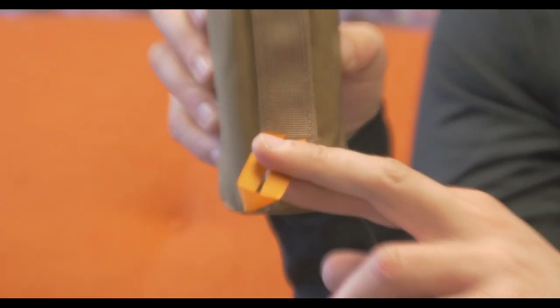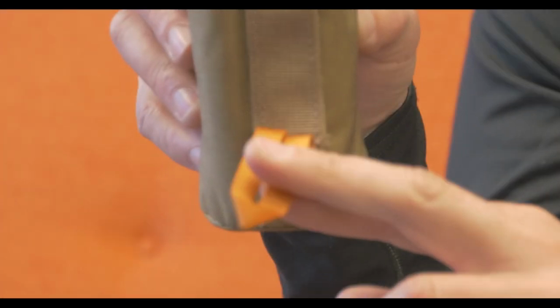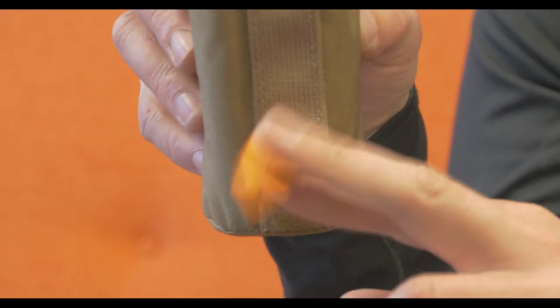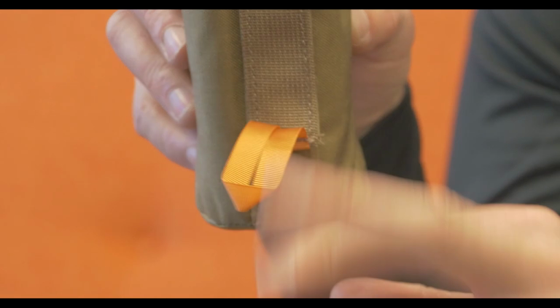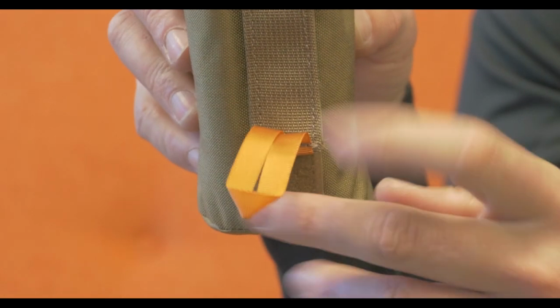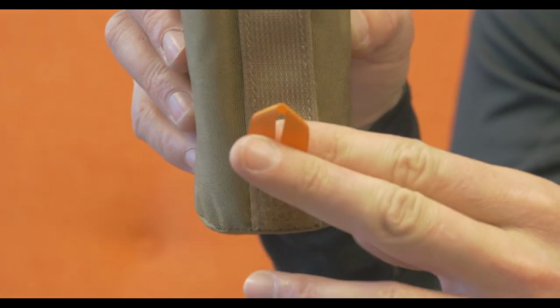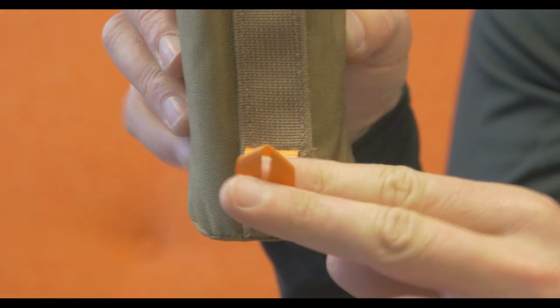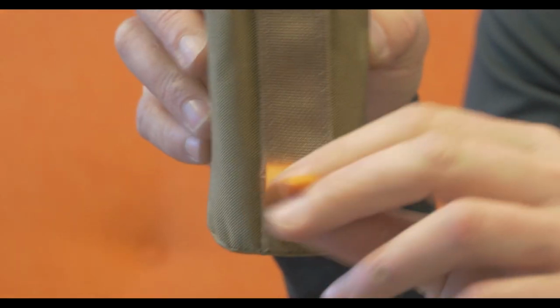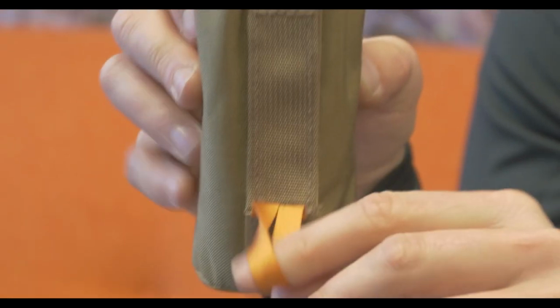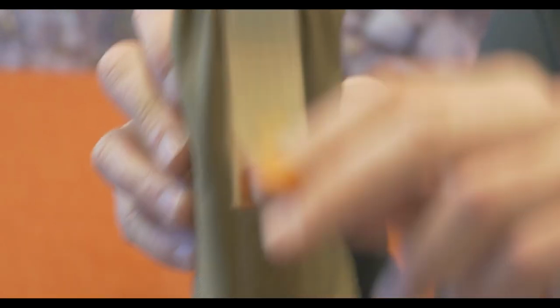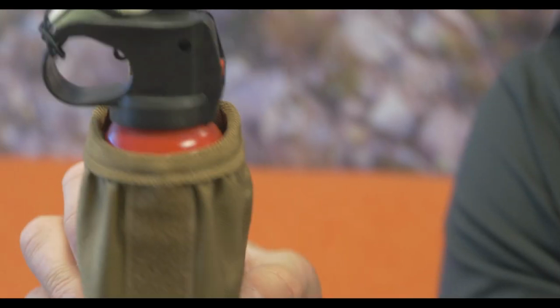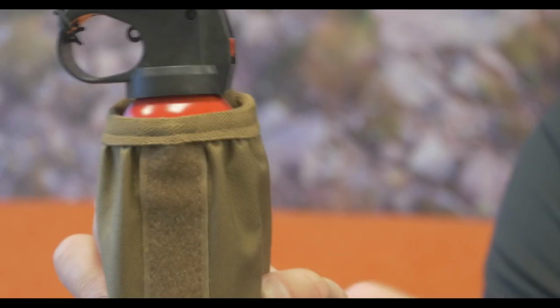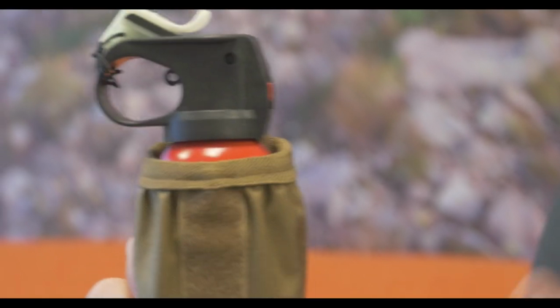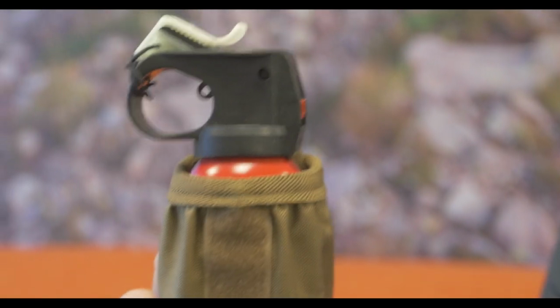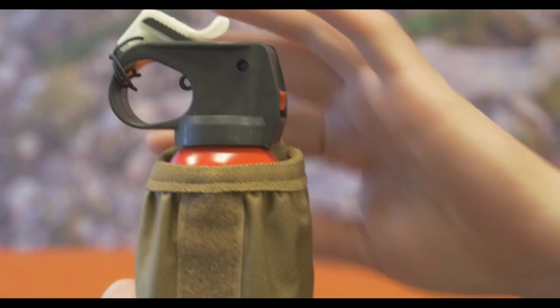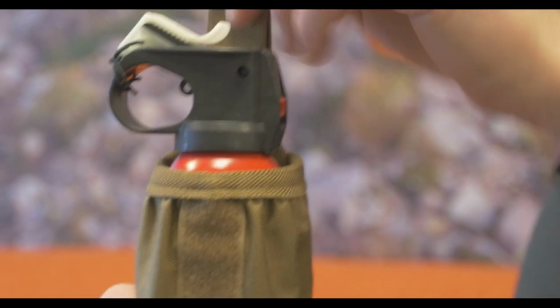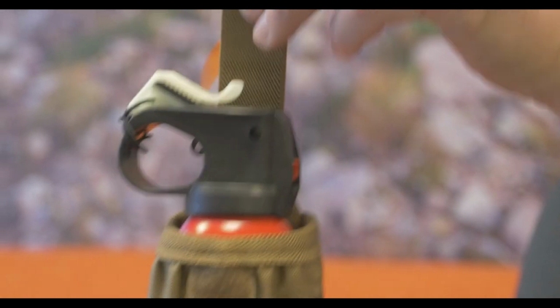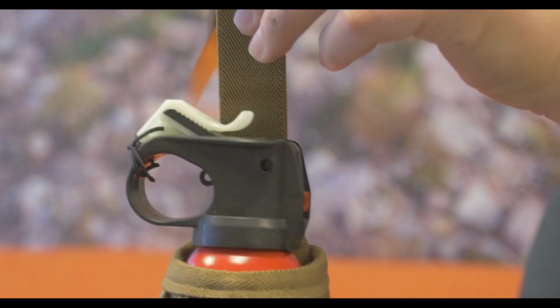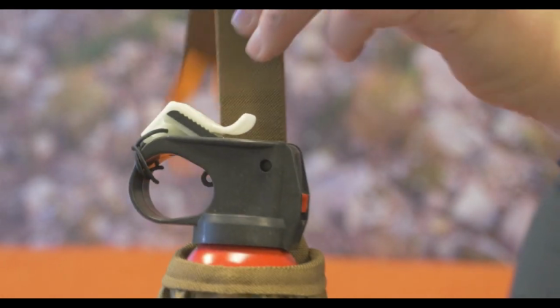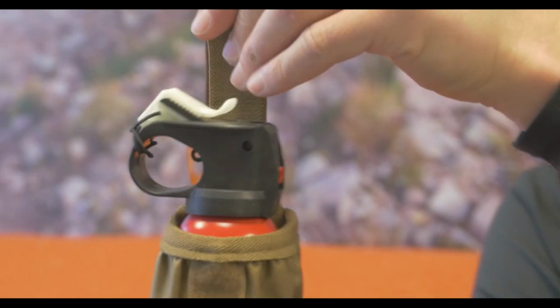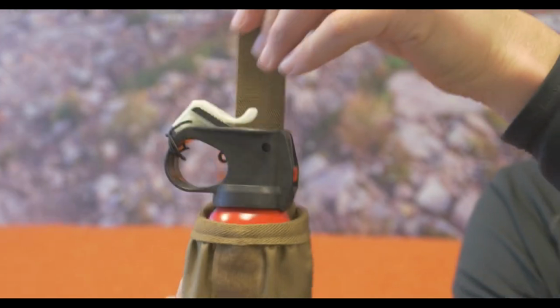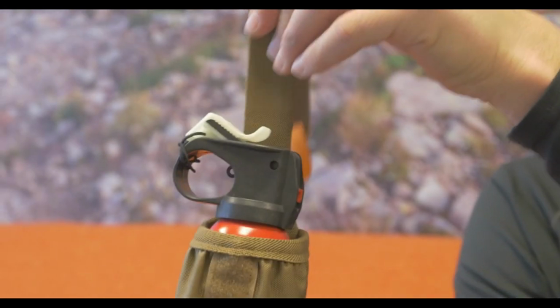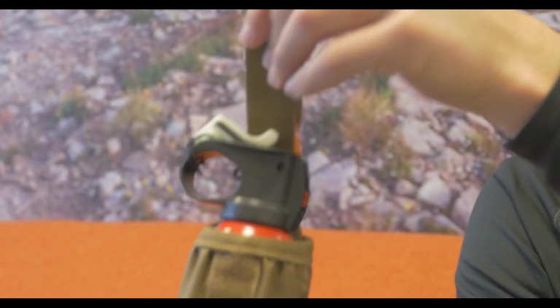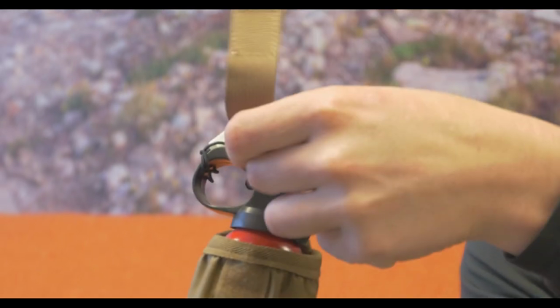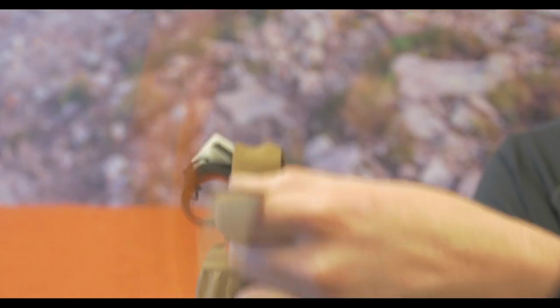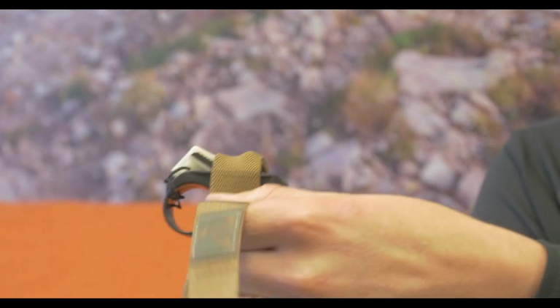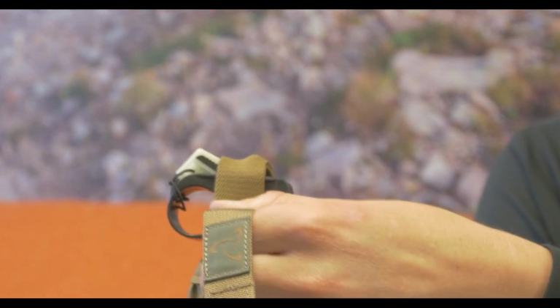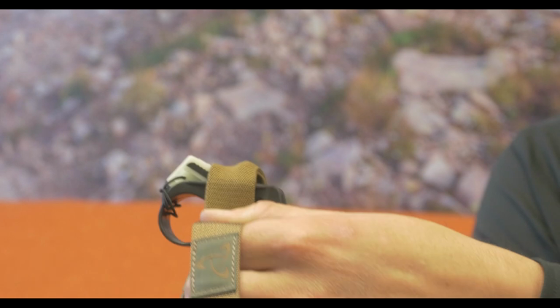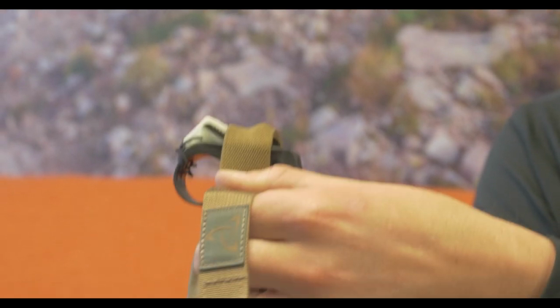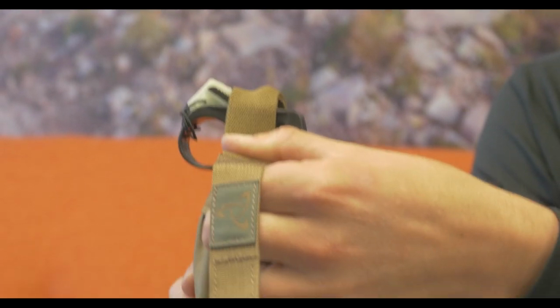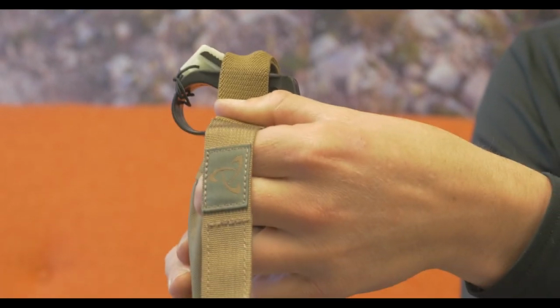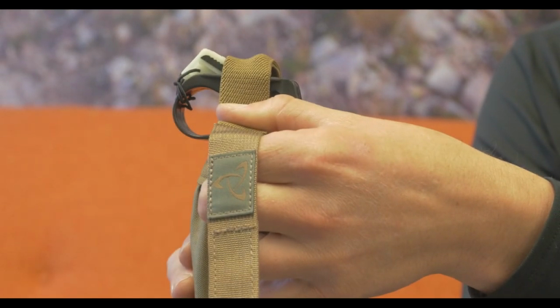You've got a little ribbon on the front — an orange tab — which you can quickly use to pull that velcro piece open. There's a stretchy bungee-type material that's going to hold that secure so you don't open it up before you want to.